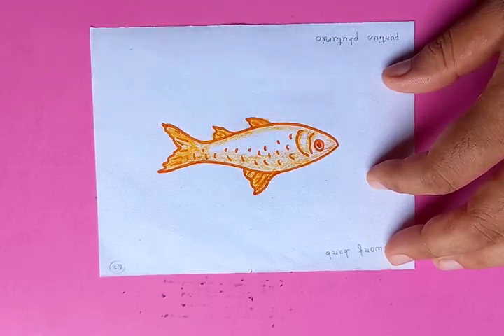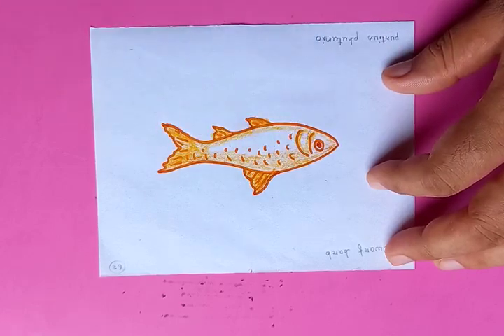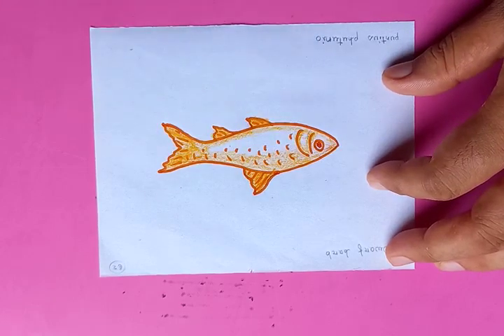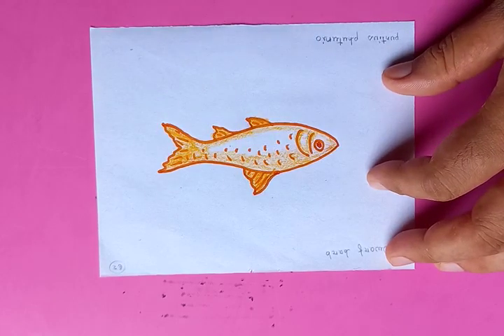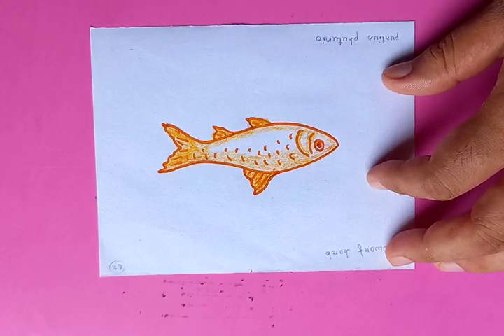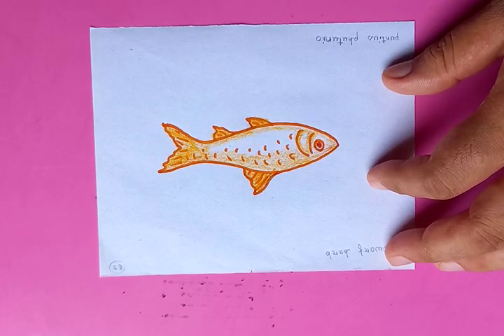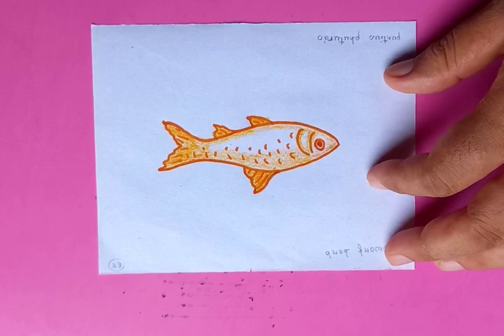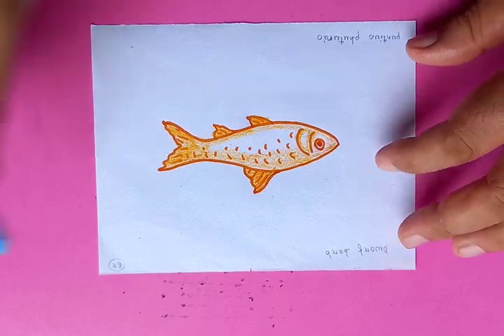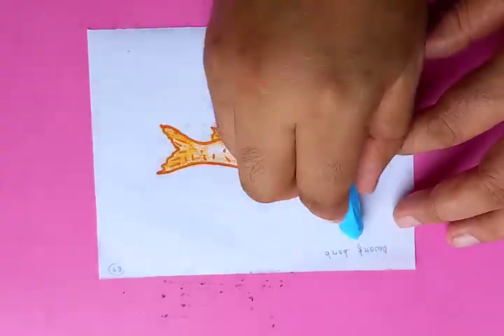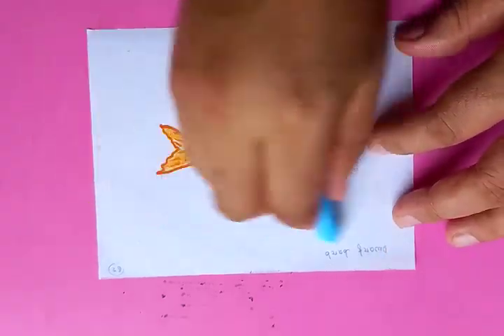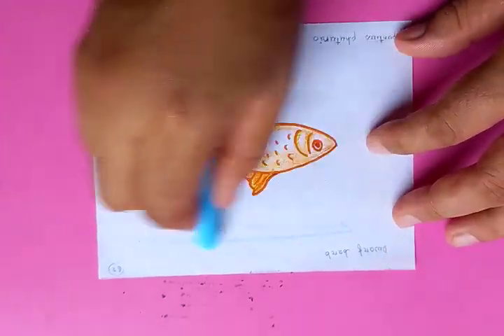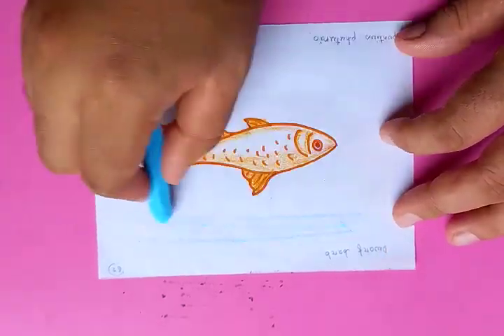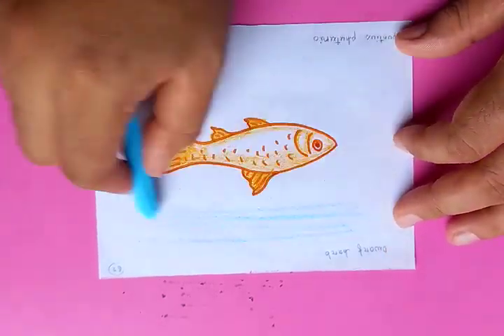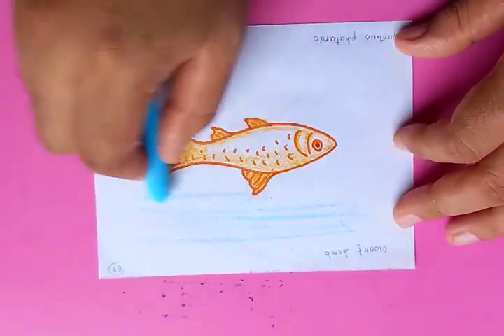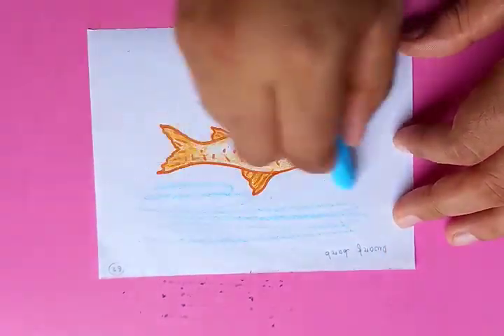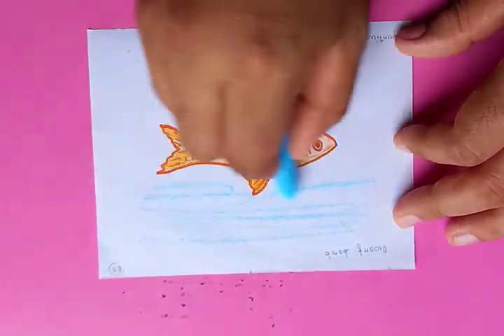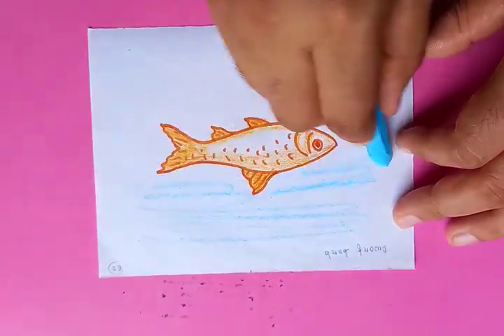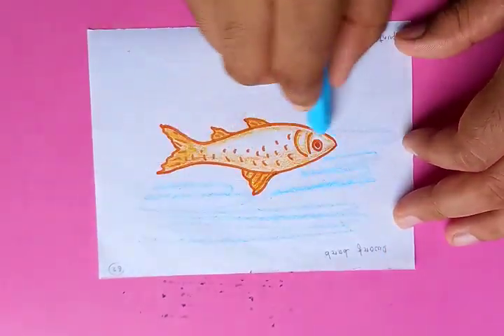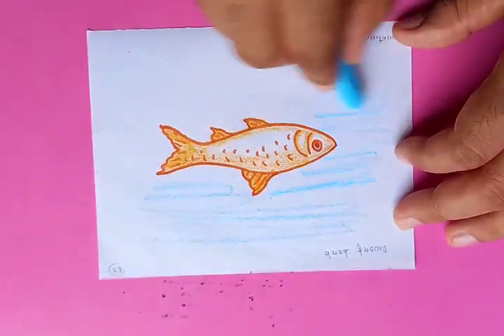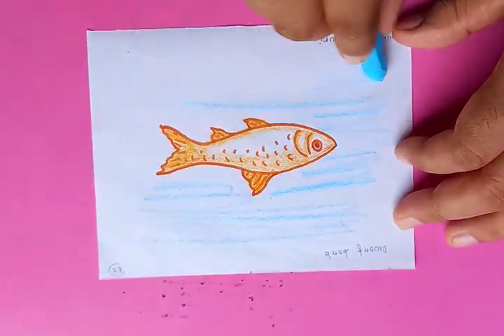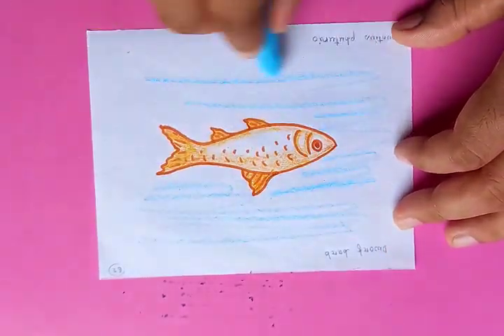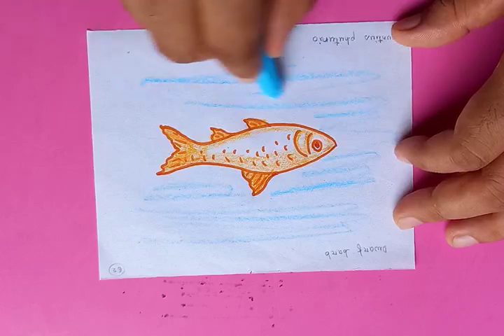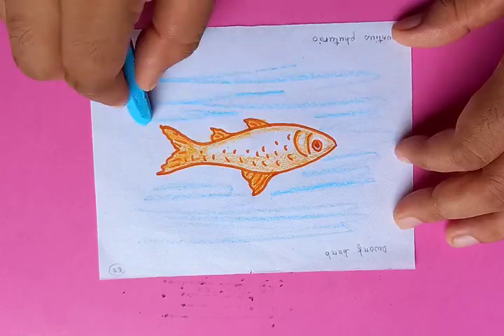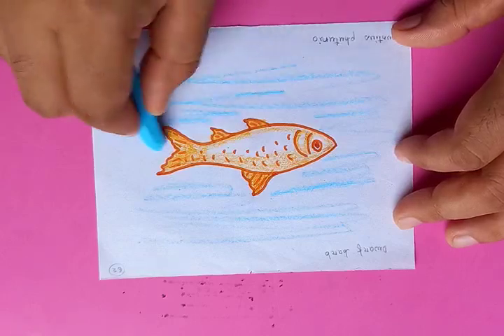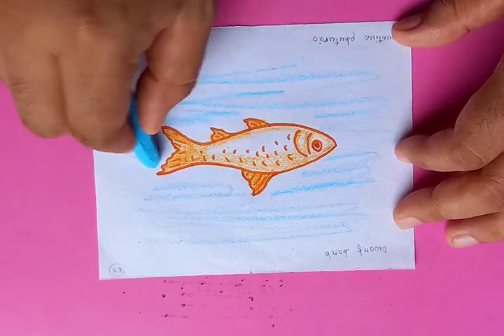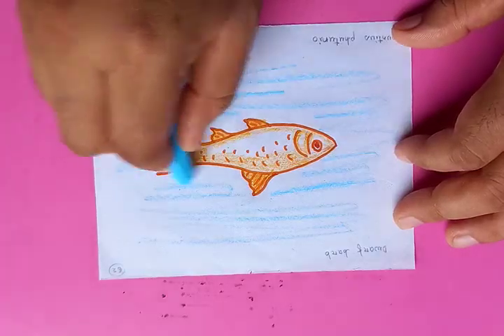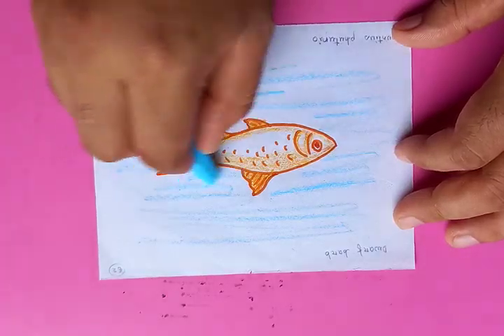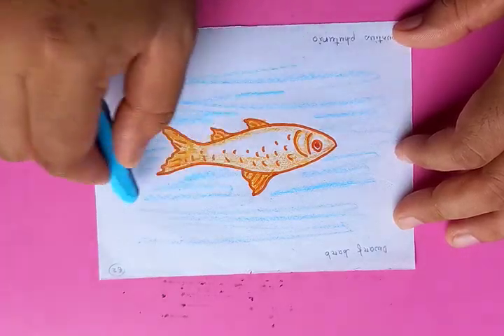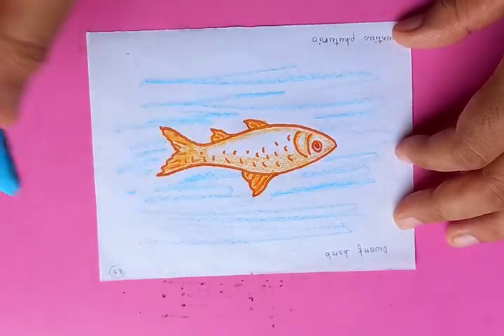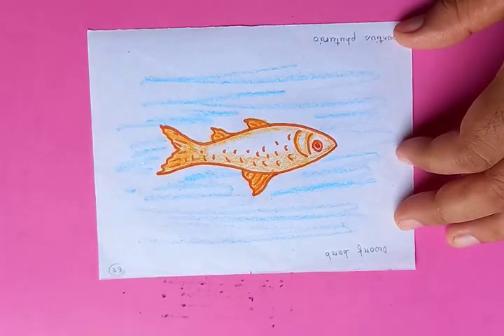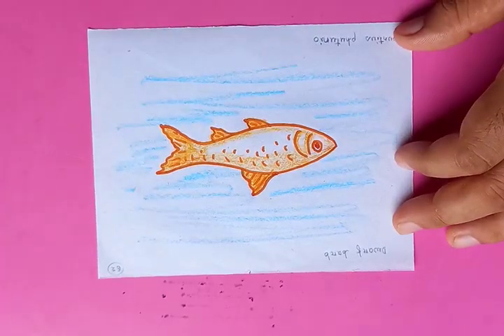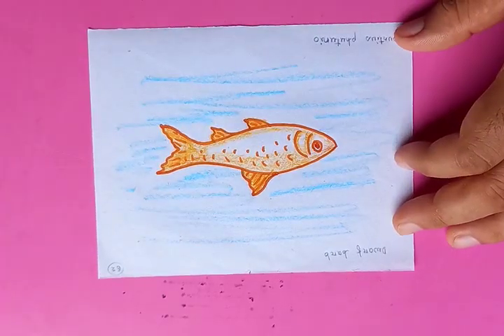After that, we are going to put the fish in the water. You can see I'm using the crayons — blue color — just to define the water.